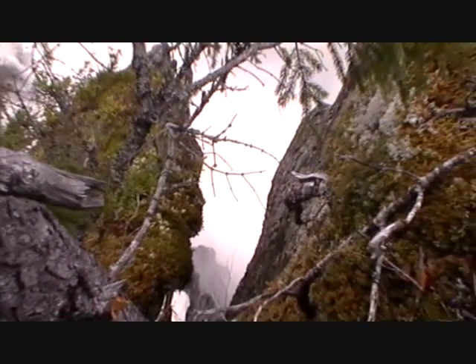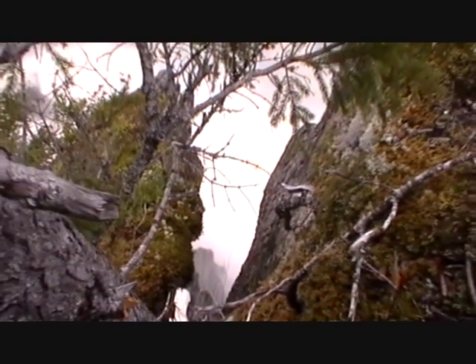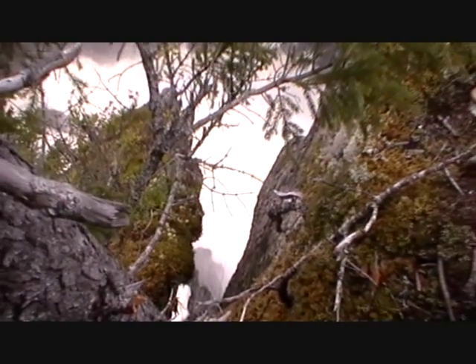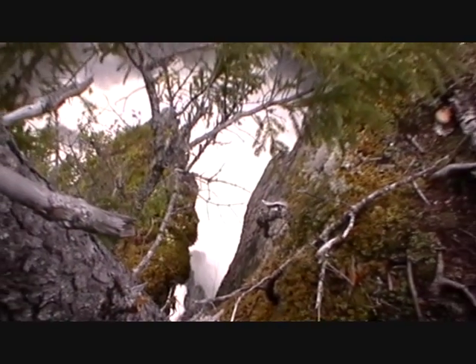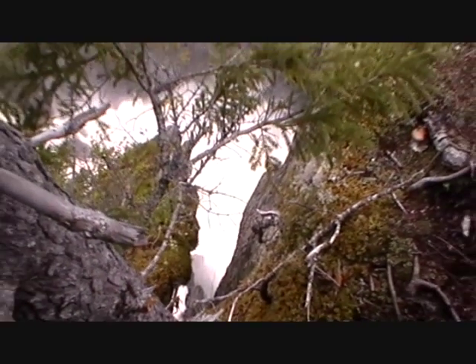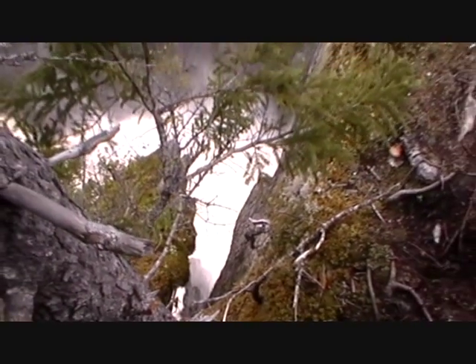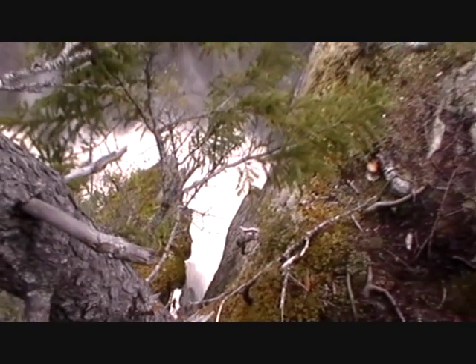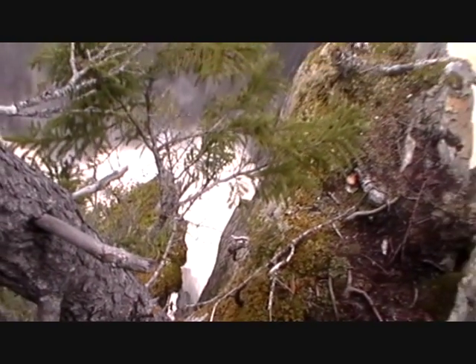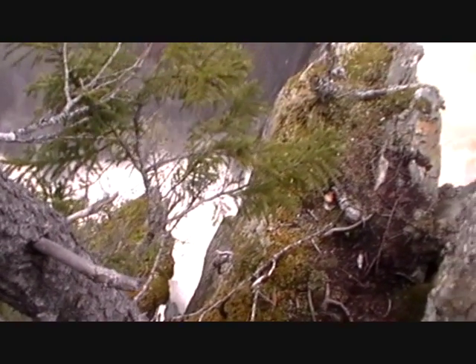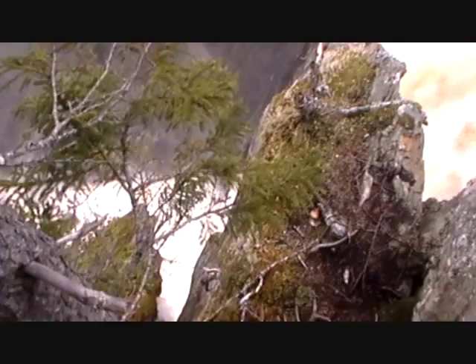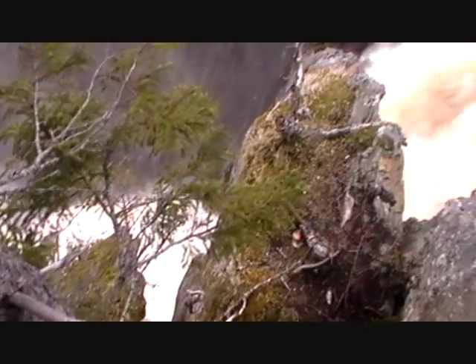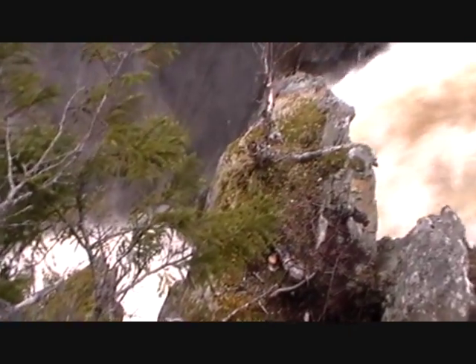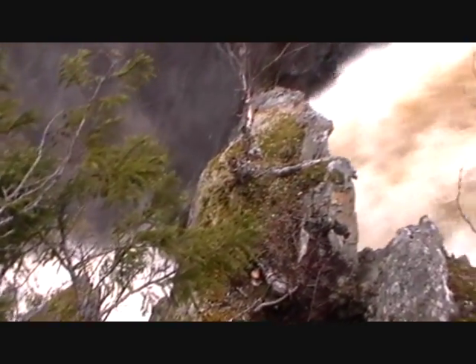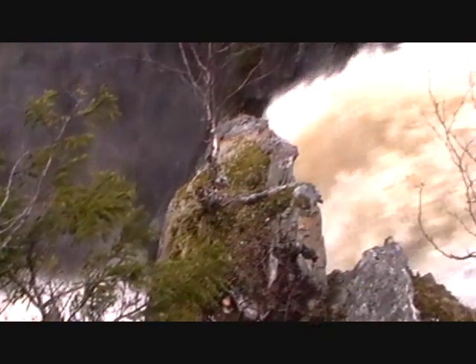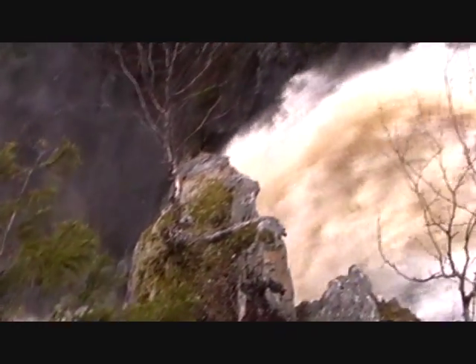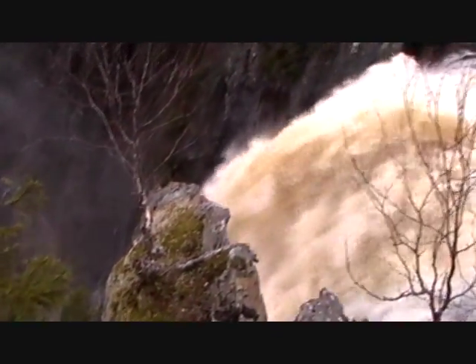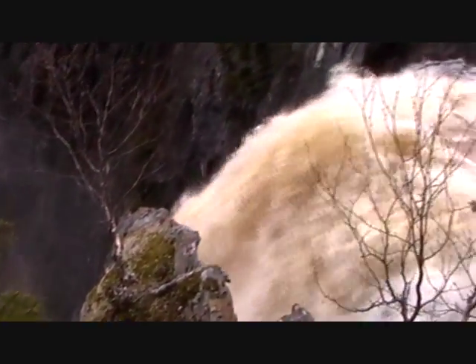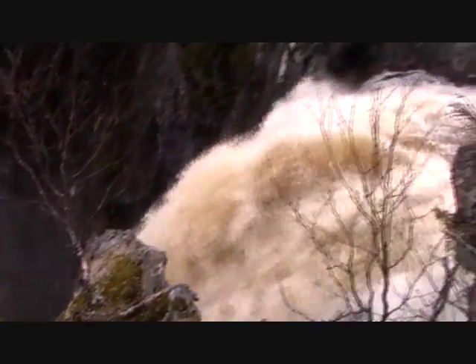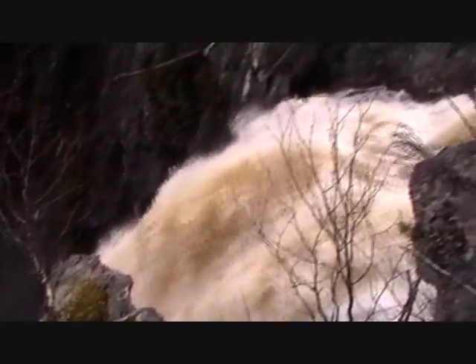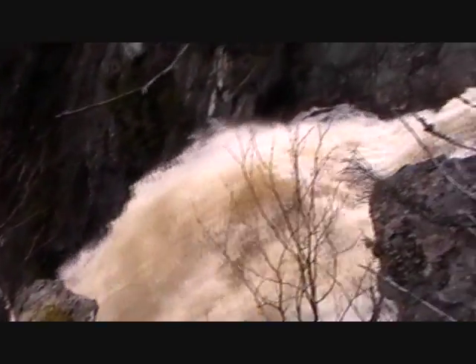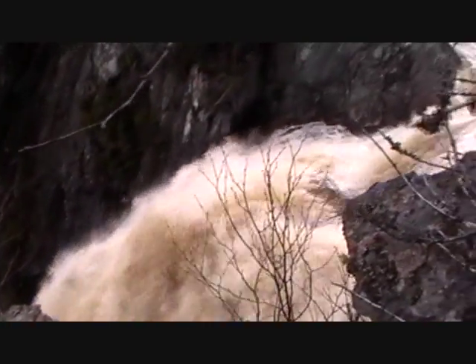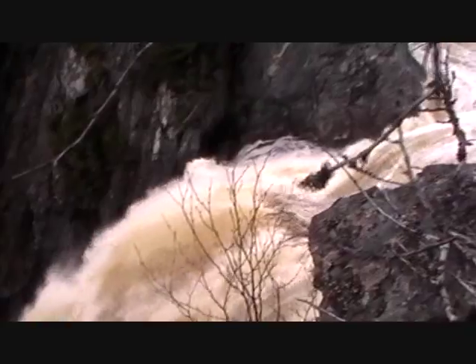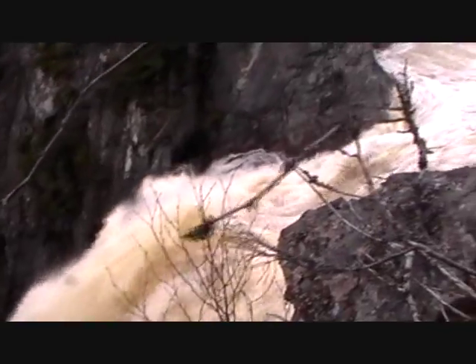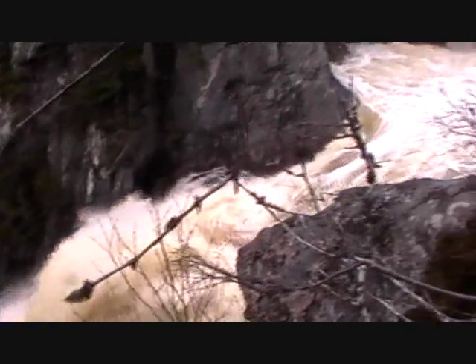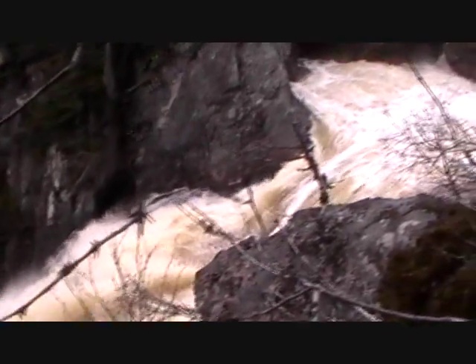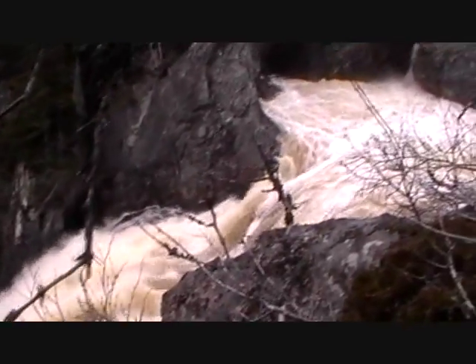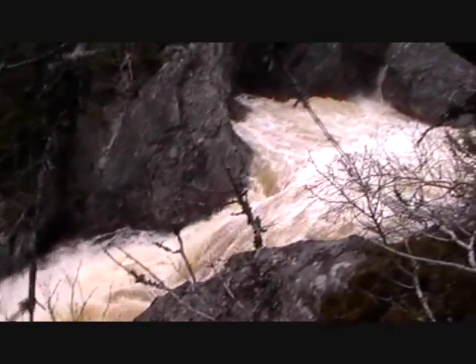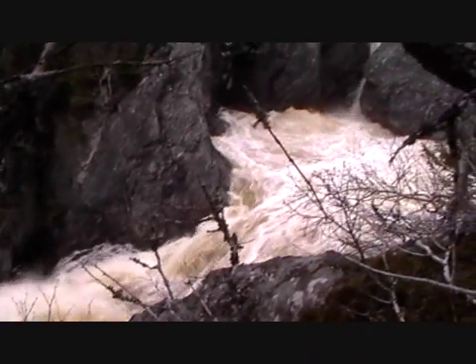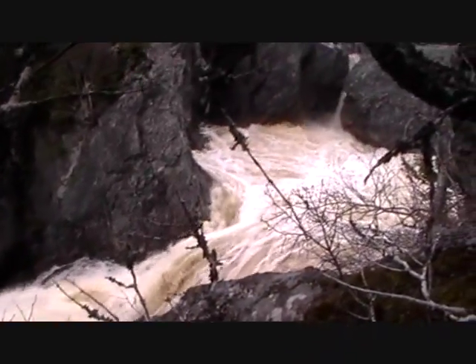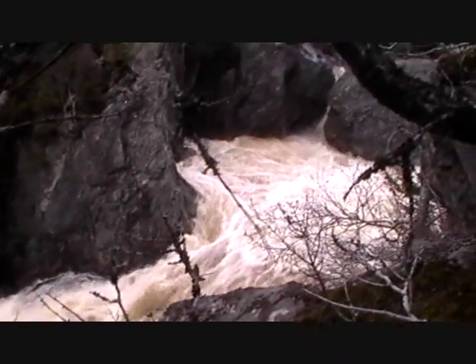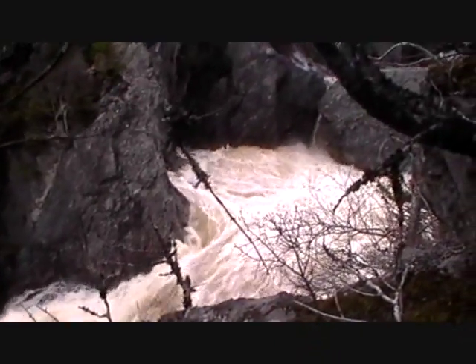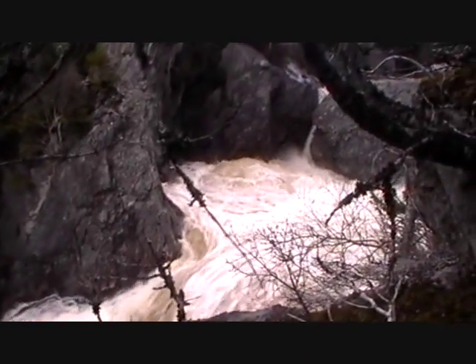Where I am now is up at the top of Steadybrook Falls. A lot of energy going over this falls here today.